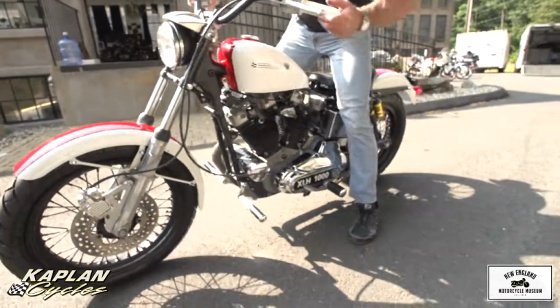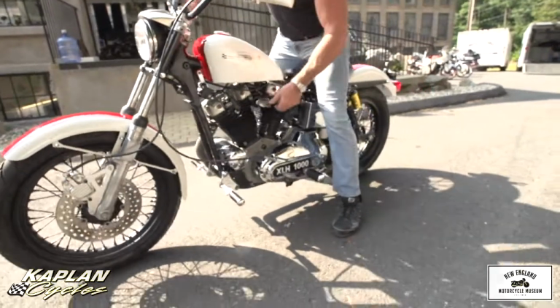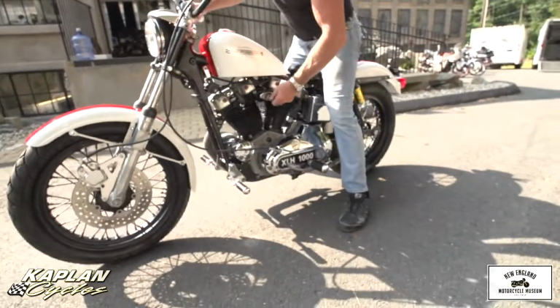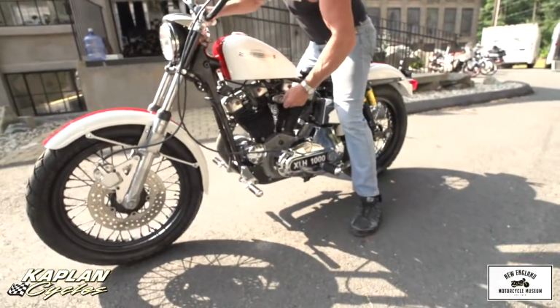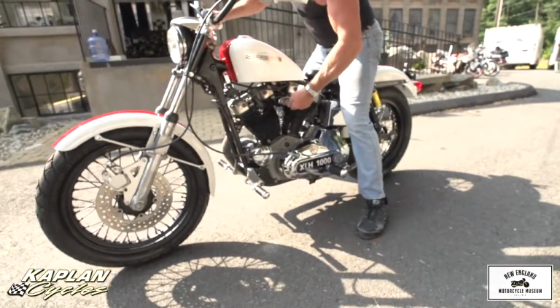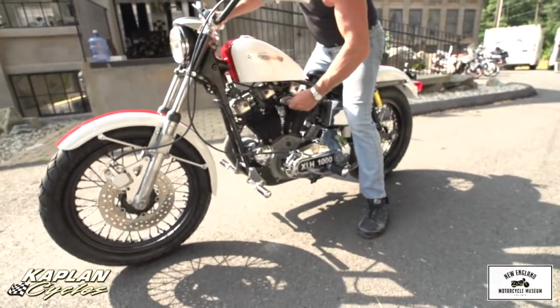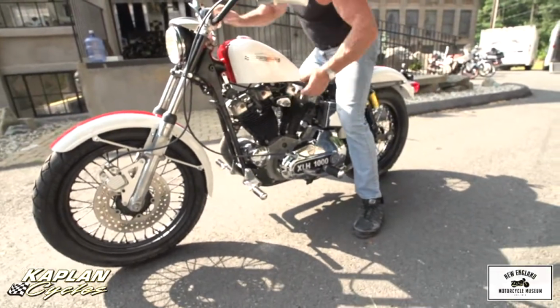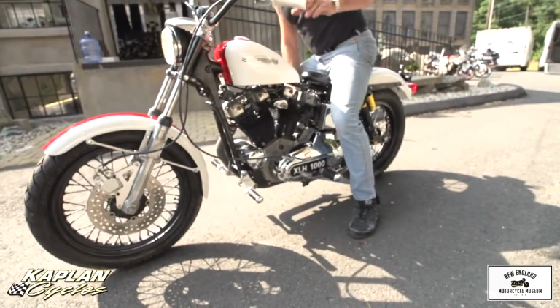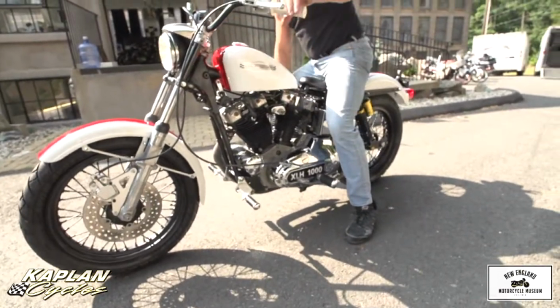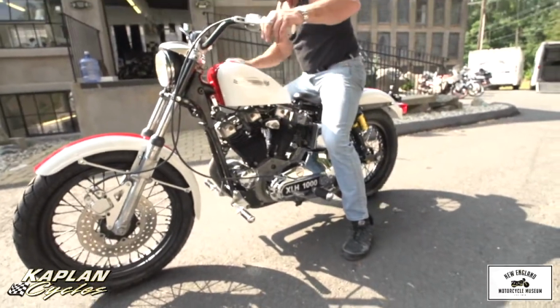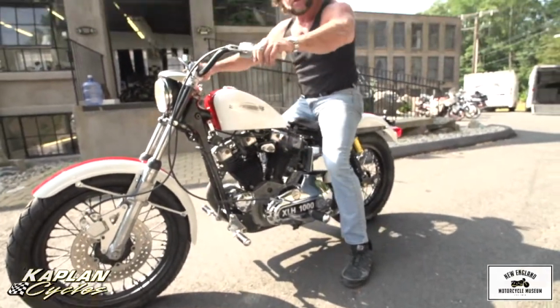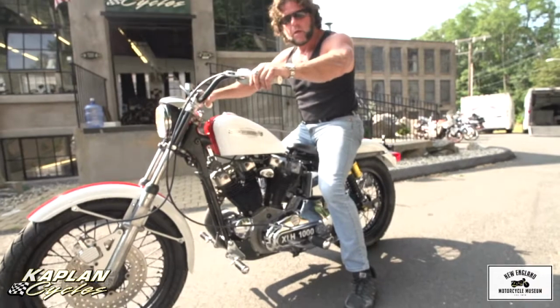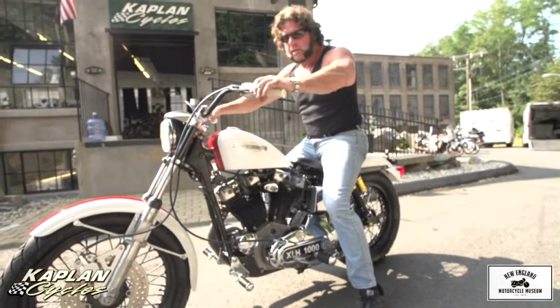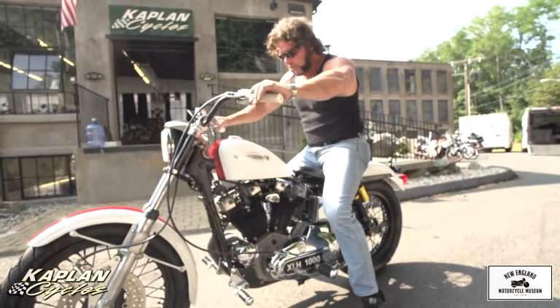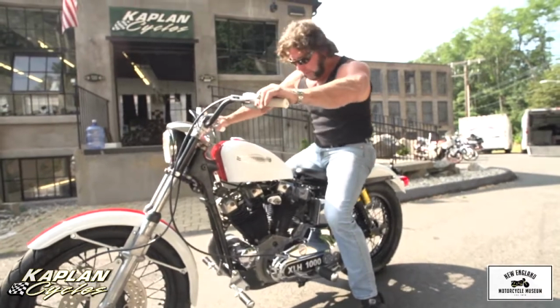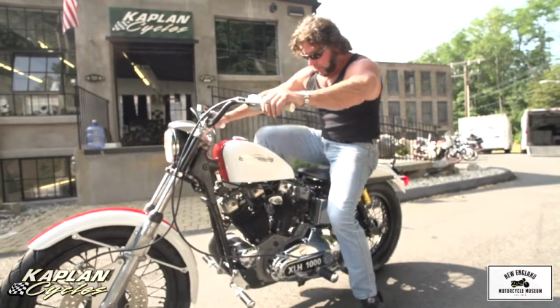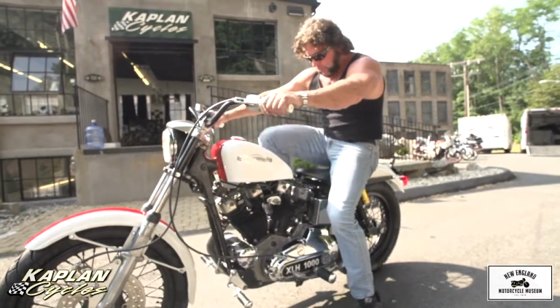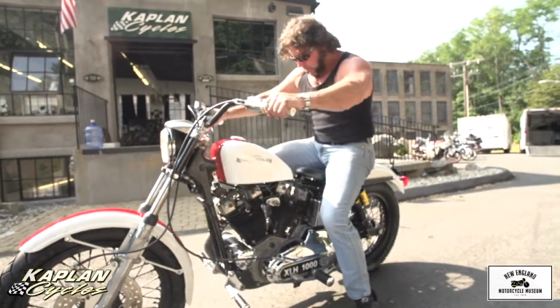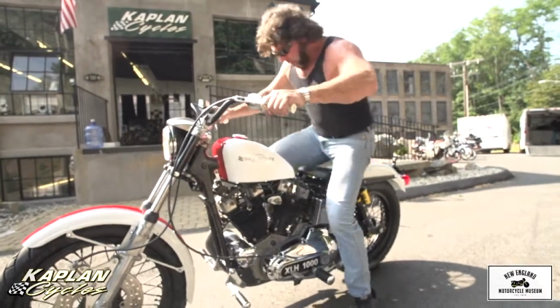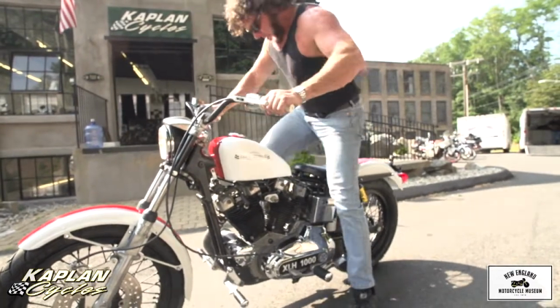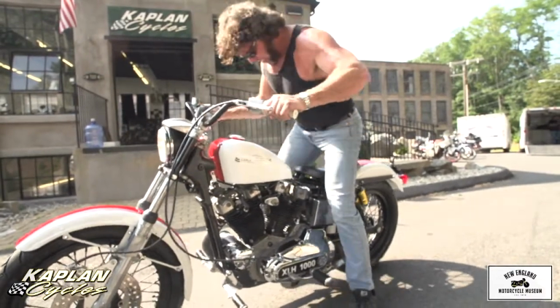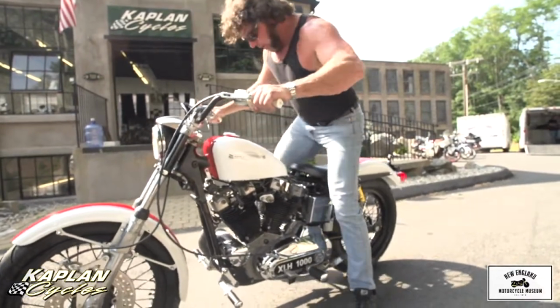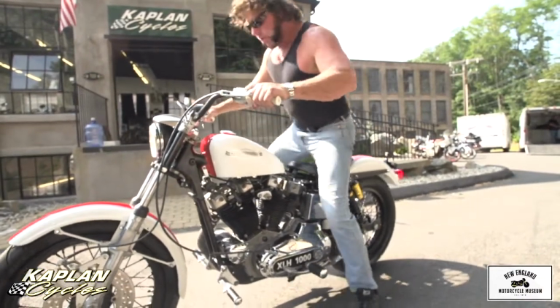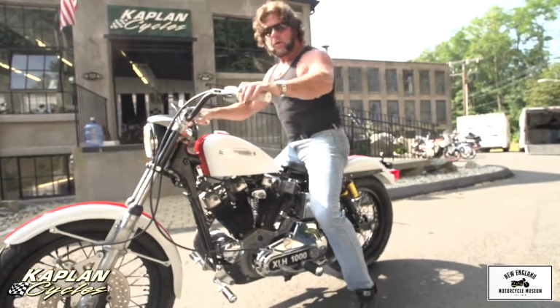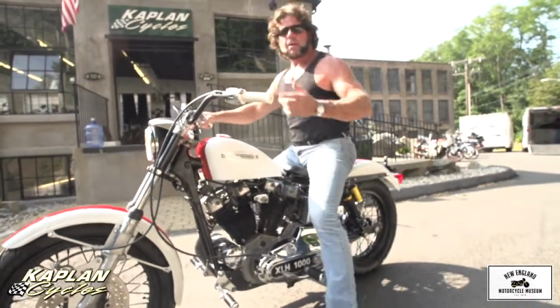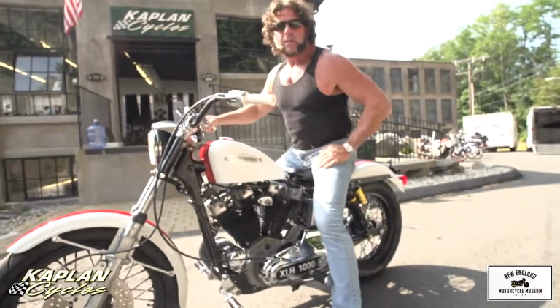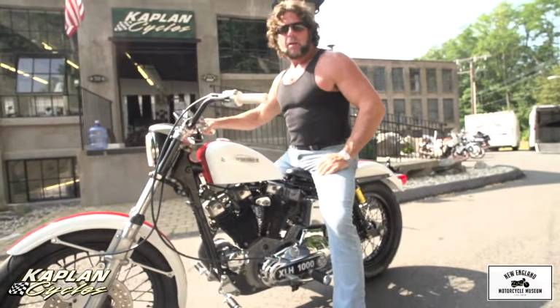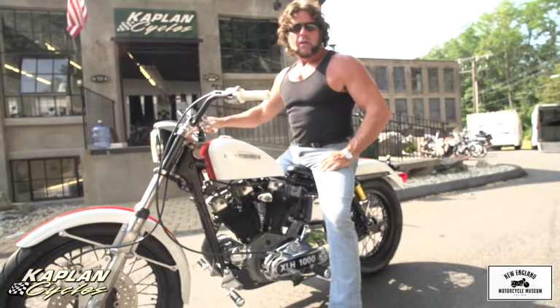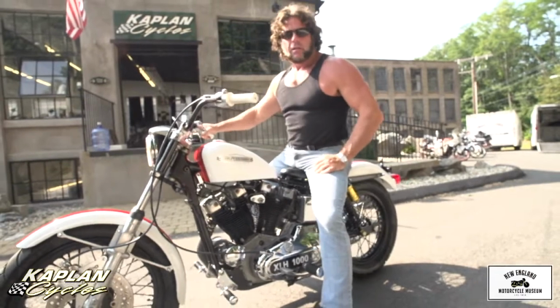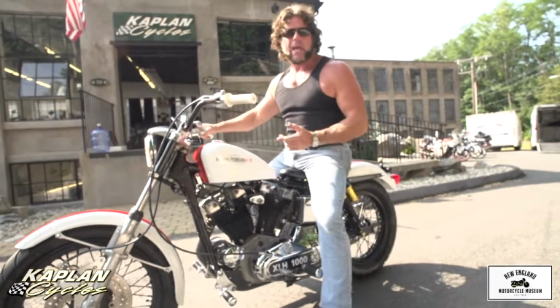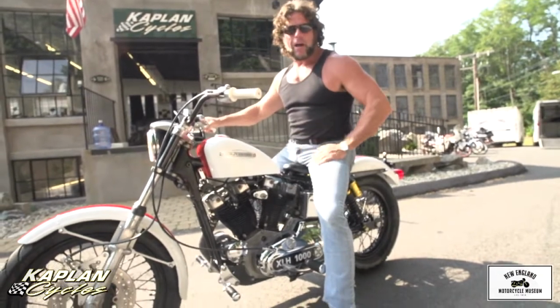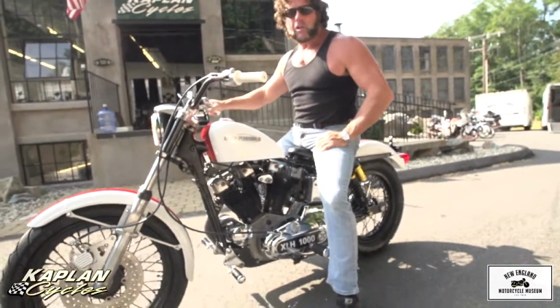It does. It's surprisingly easy to kickstart. Most of these things that kickstart — it's super easy to kickstart. It's a man's bike for sure.